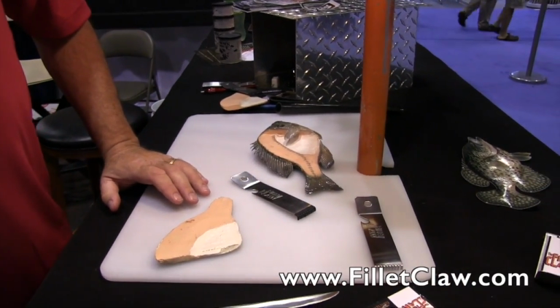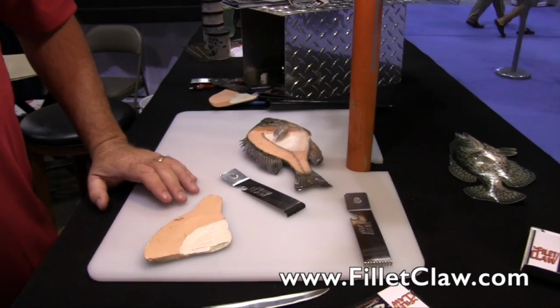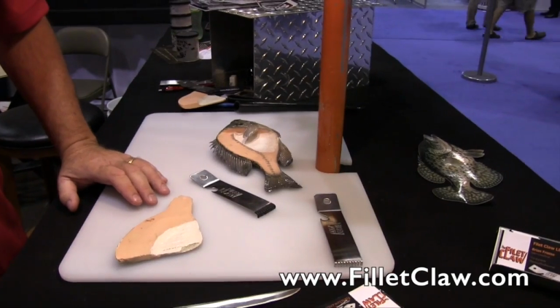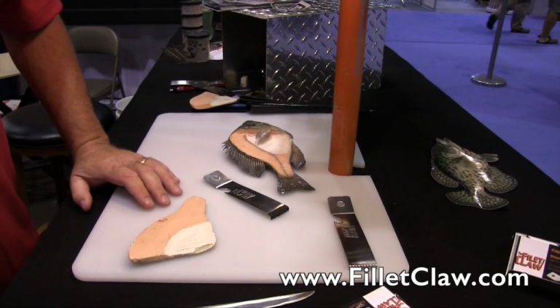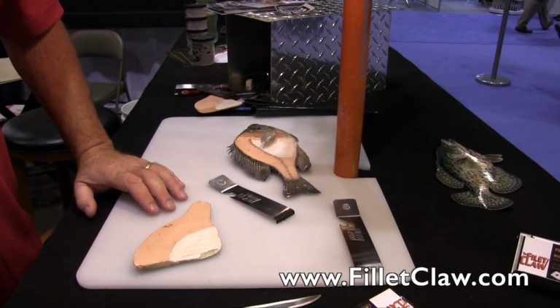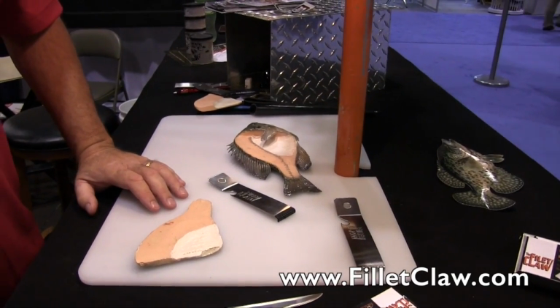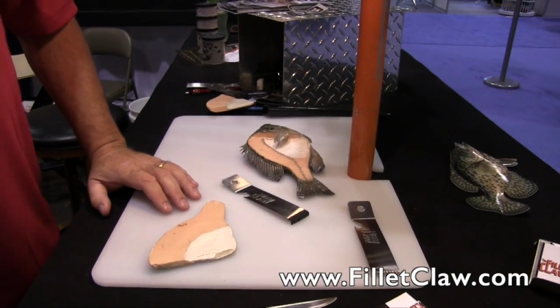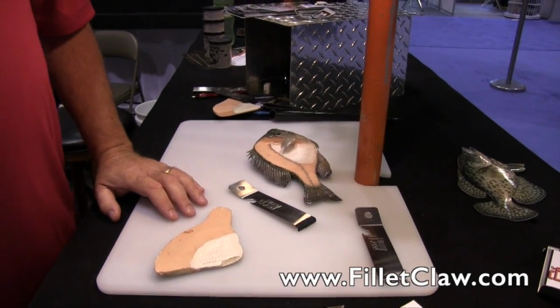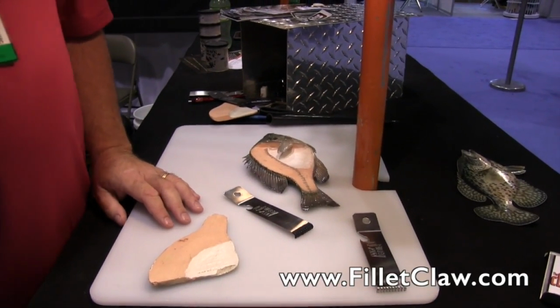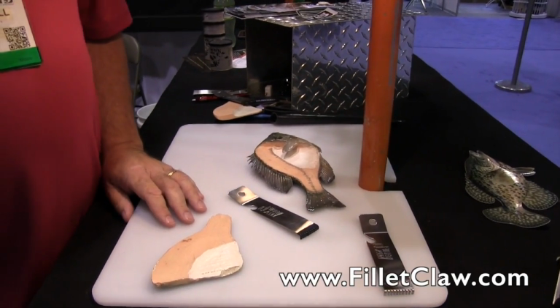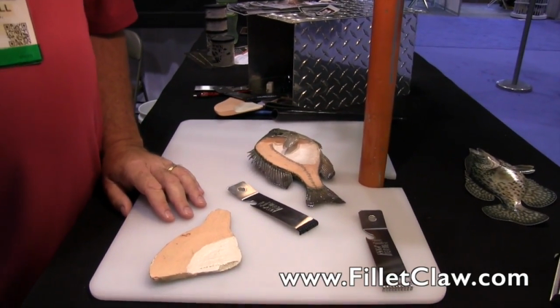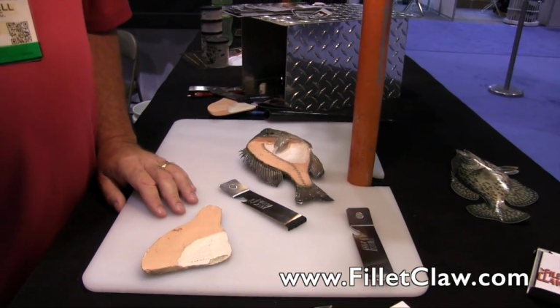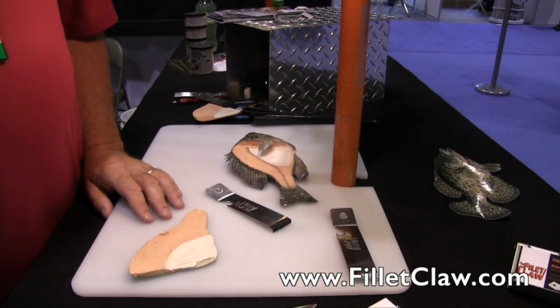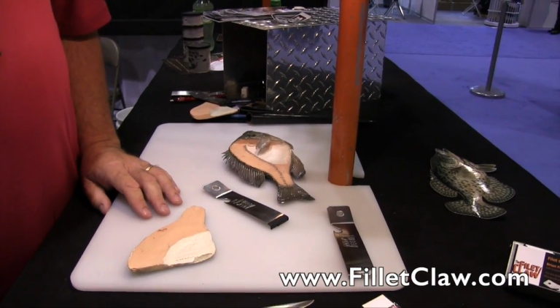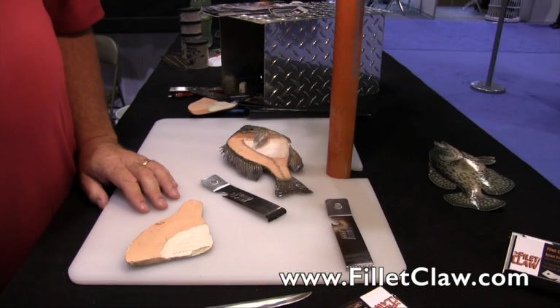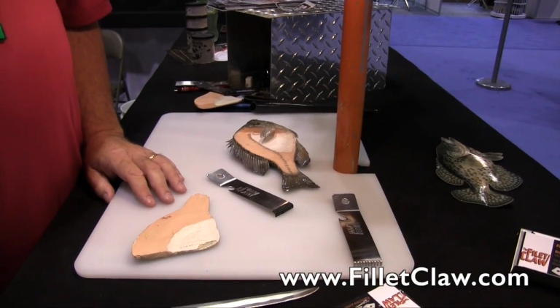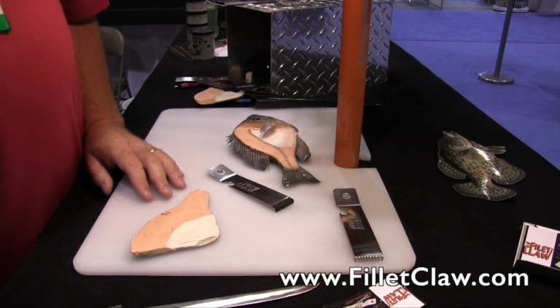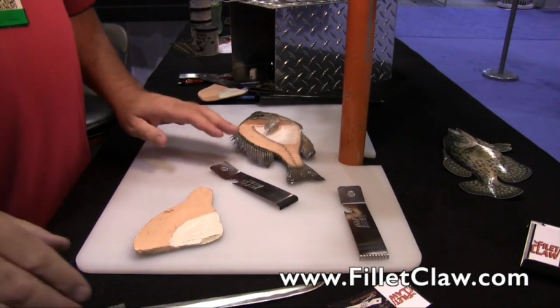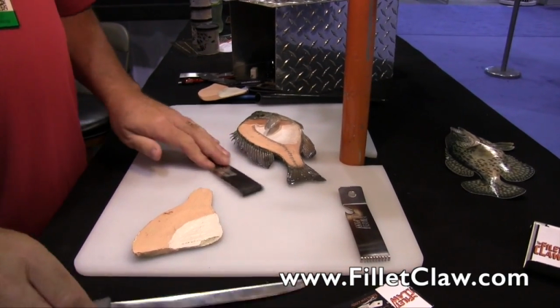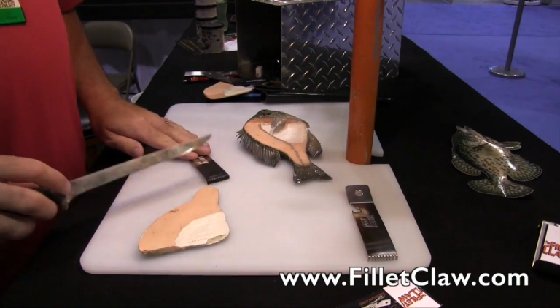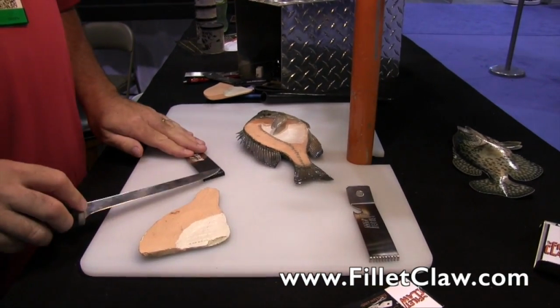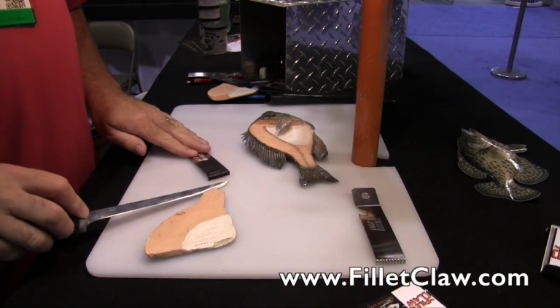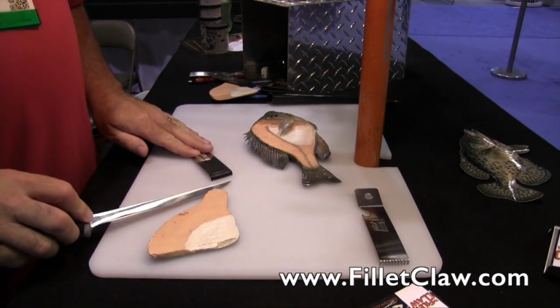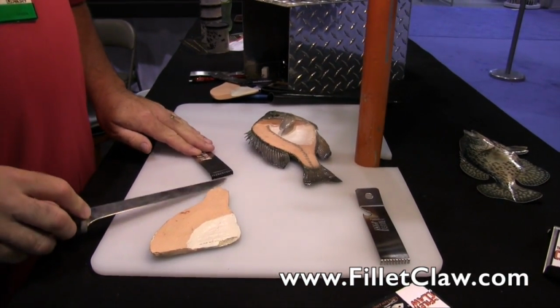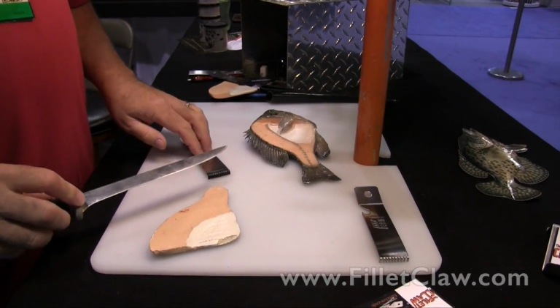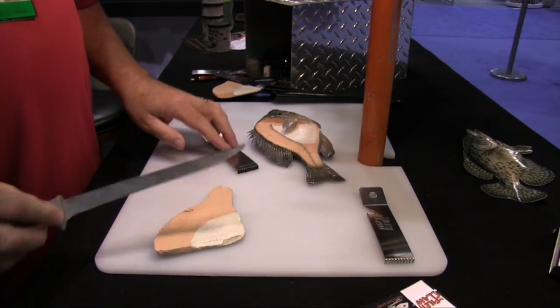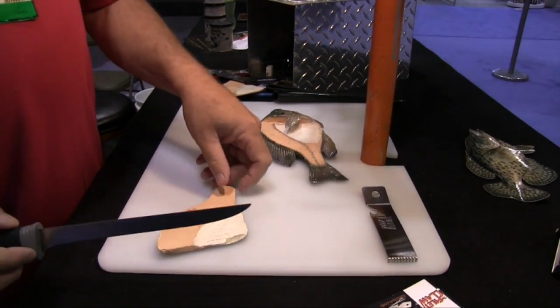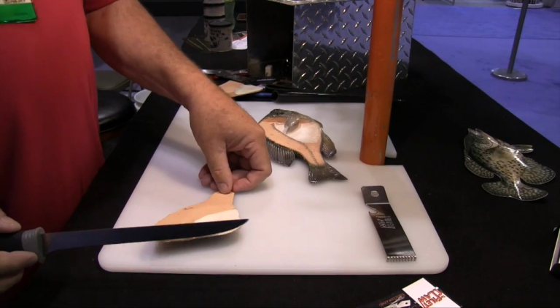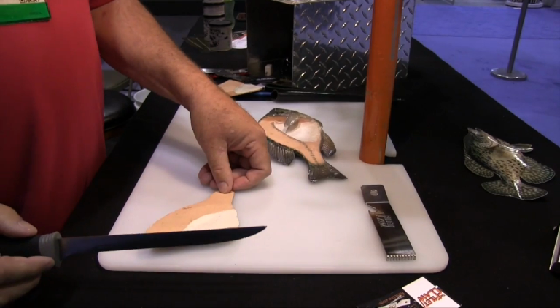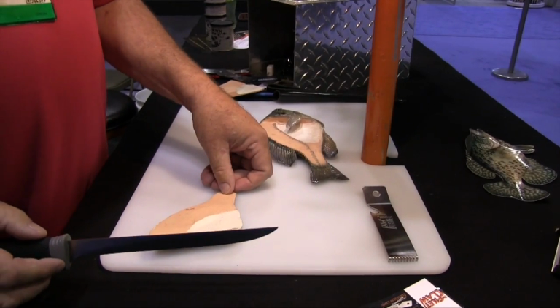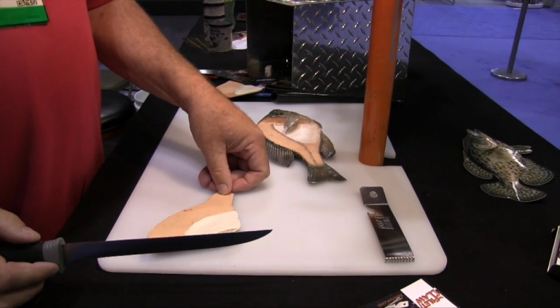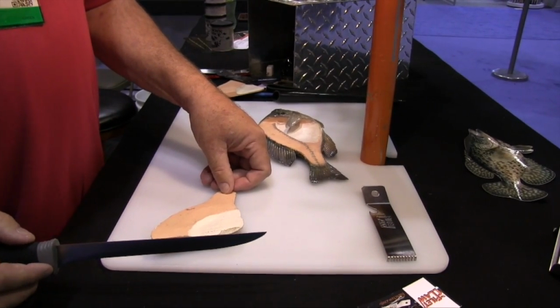One of the big things is the safety factor — I'm not cutting a fingertip off anymore. It's great for children that you're trying to get involved in fishing because it keeps their hand away from the knife. It also assists them in the hardest part of cleaning the fish, which is holding on to it.